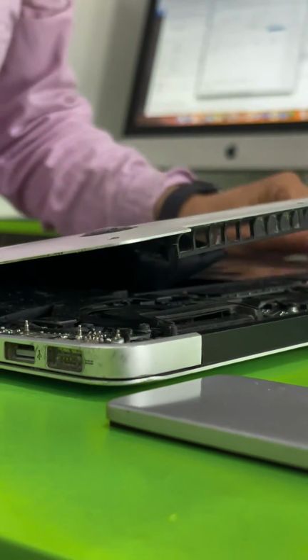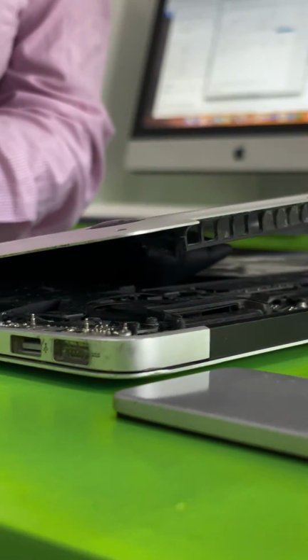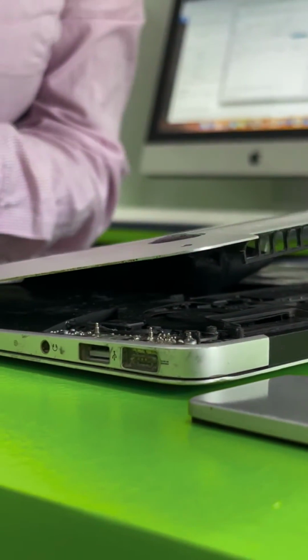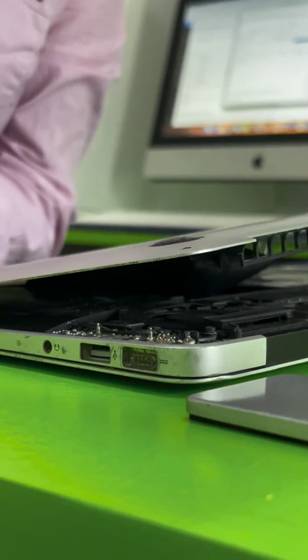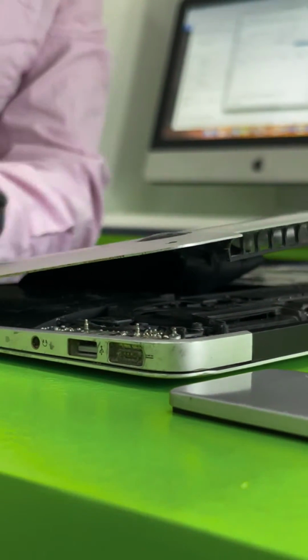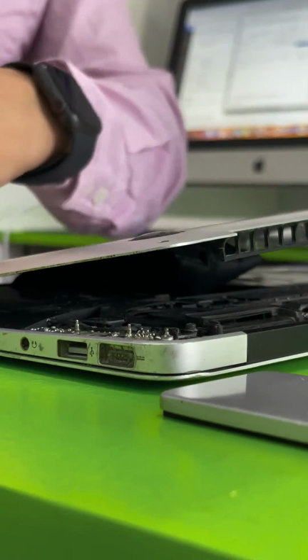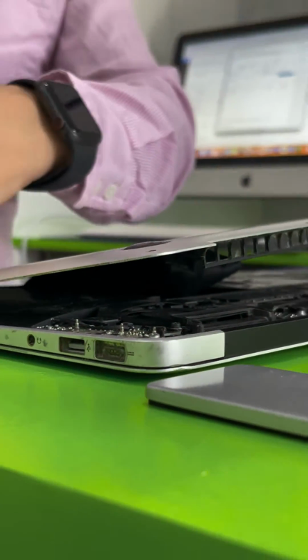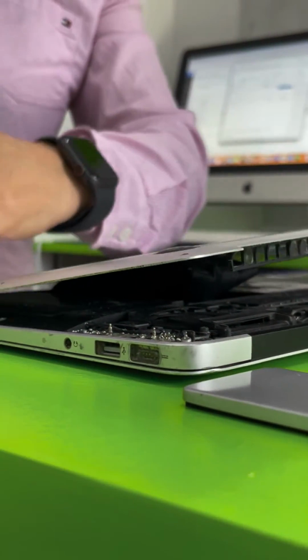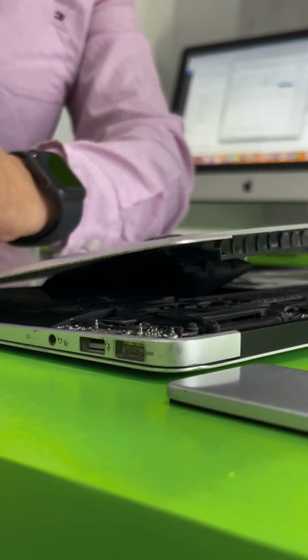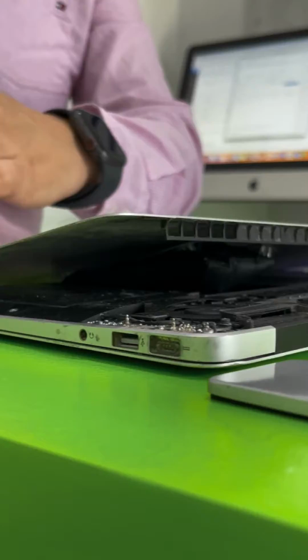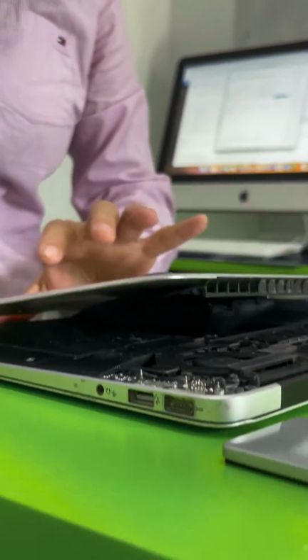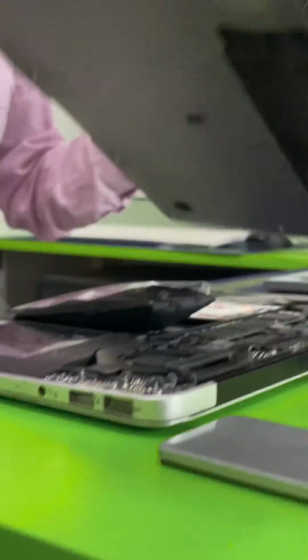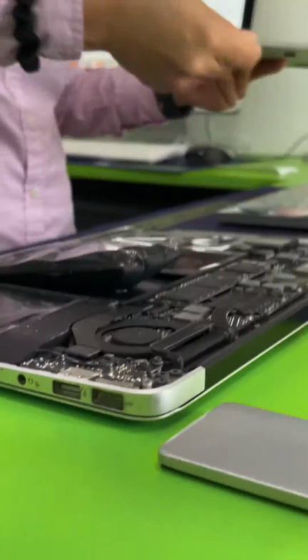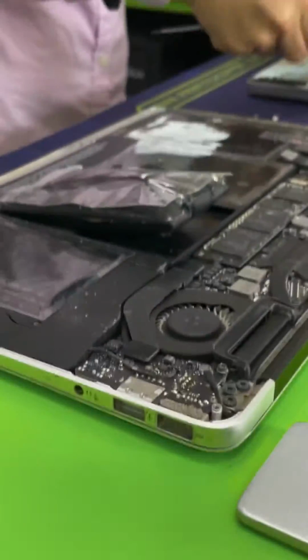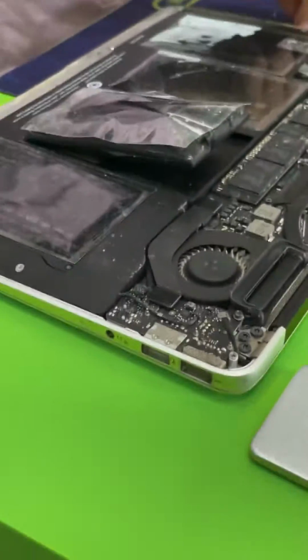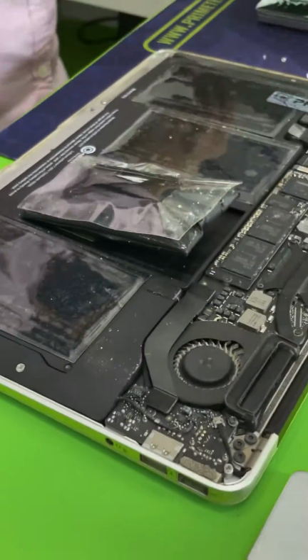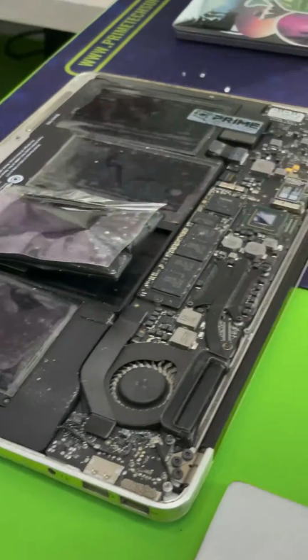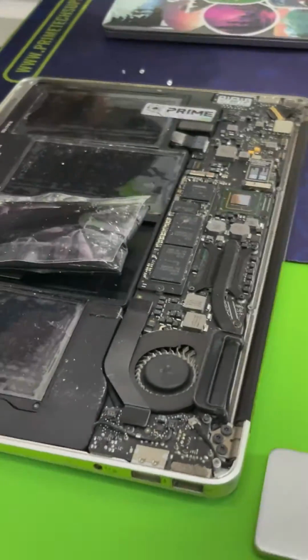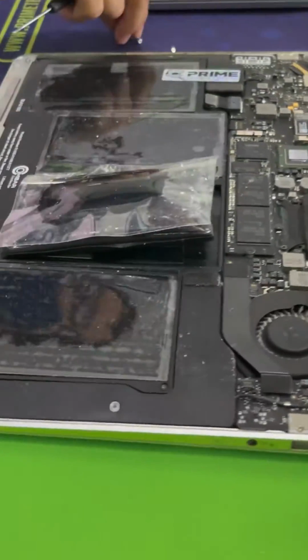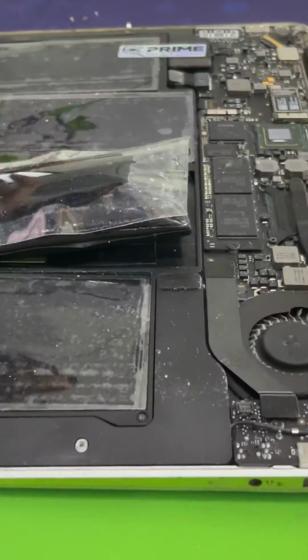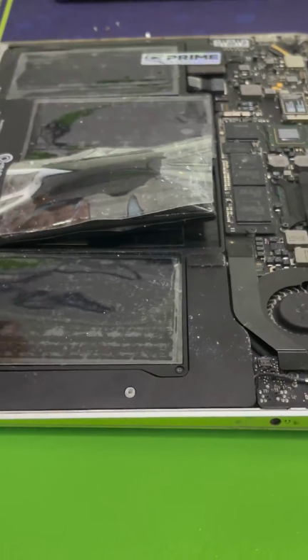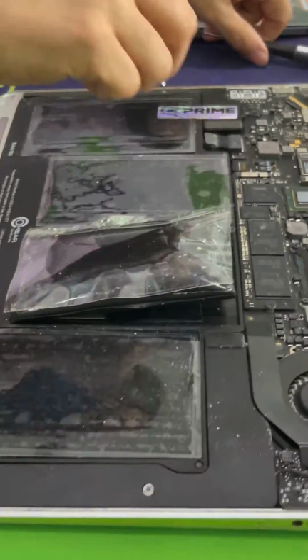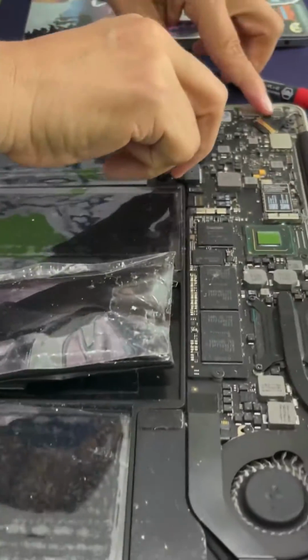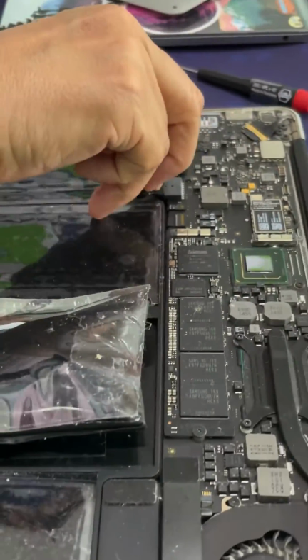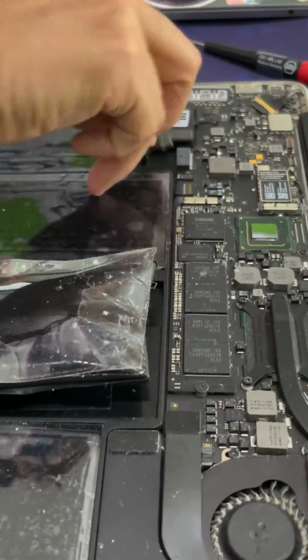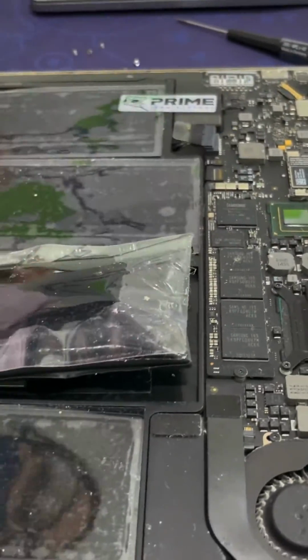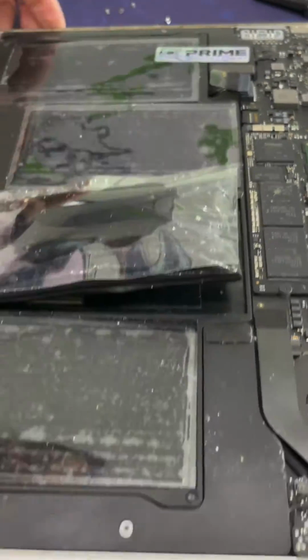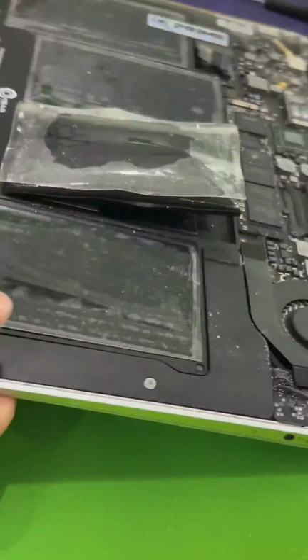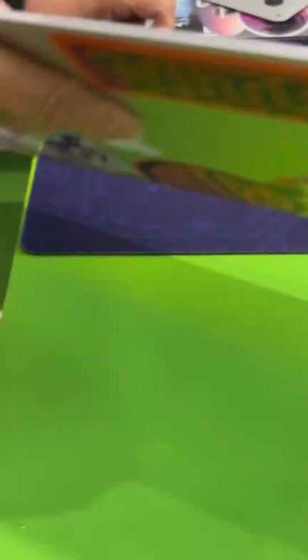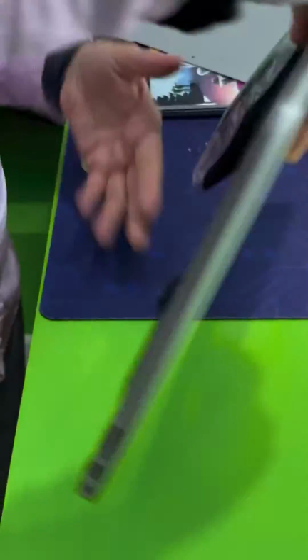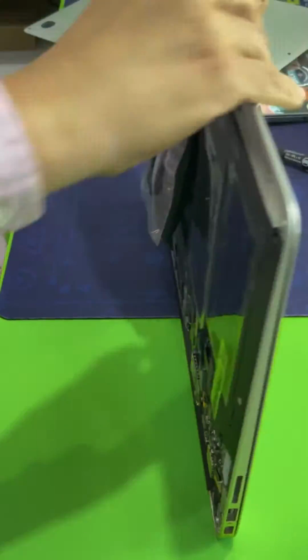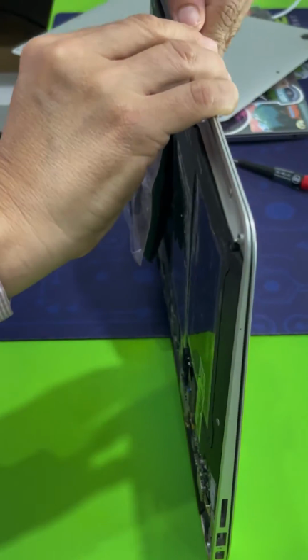As you can see, the computer came in with the backplate already being held ajar due to the inflated battery. Once you remove the backplate you usually see the battery is inflated and needs to be removed immediately by removing the battery connecting tabs.